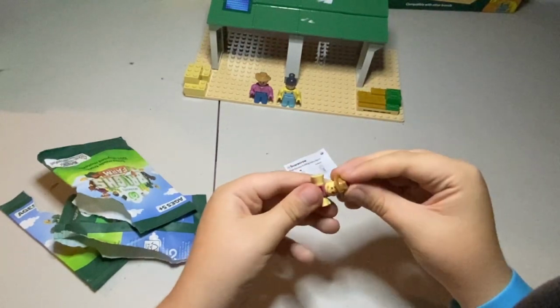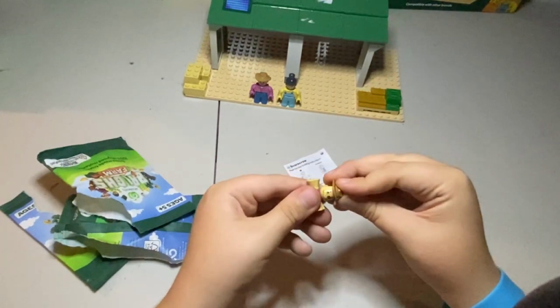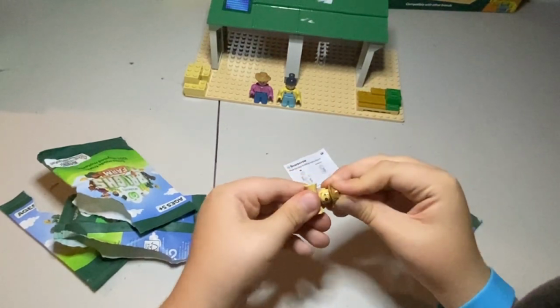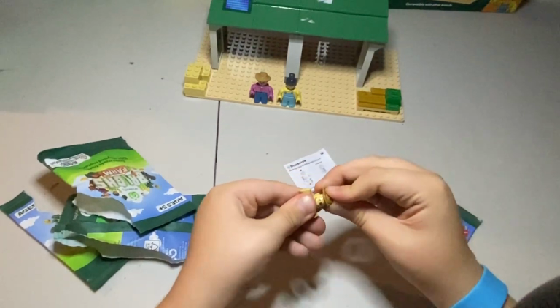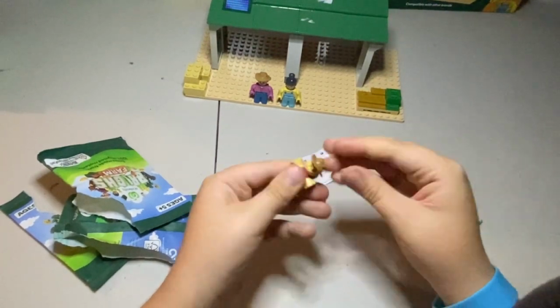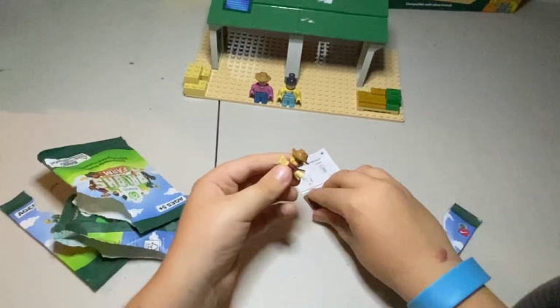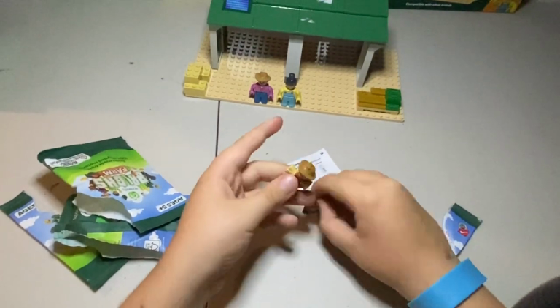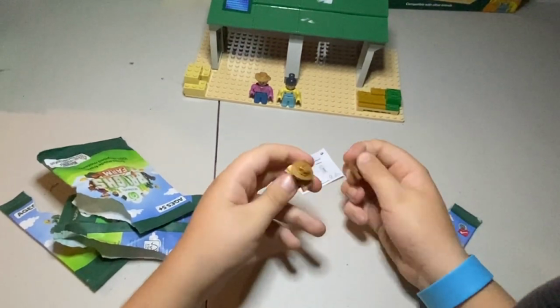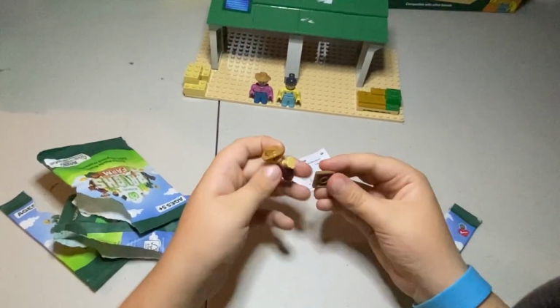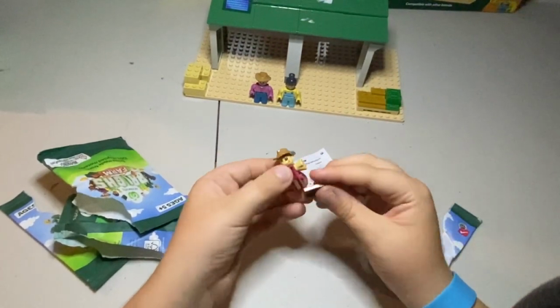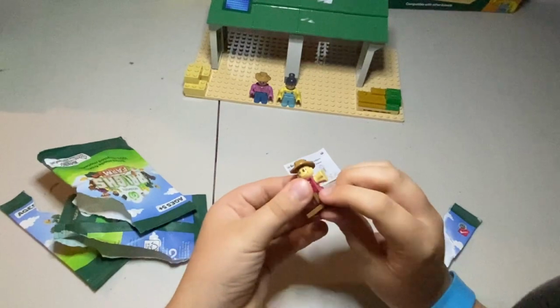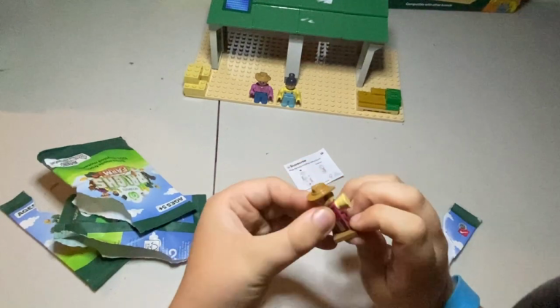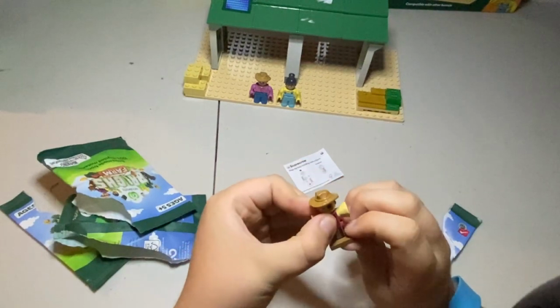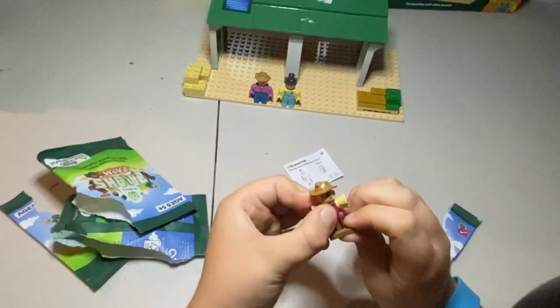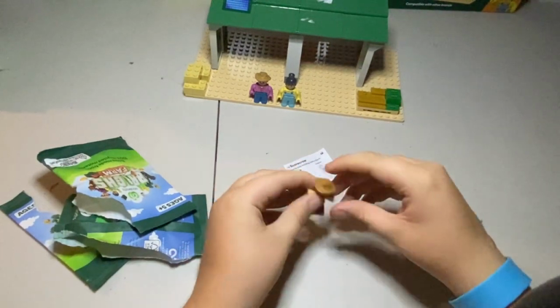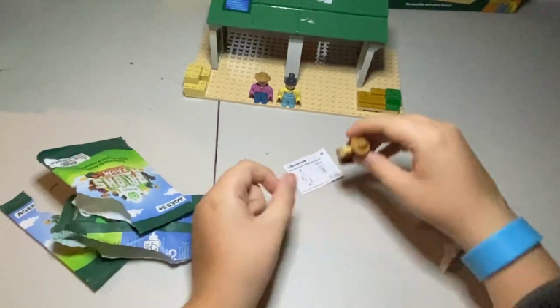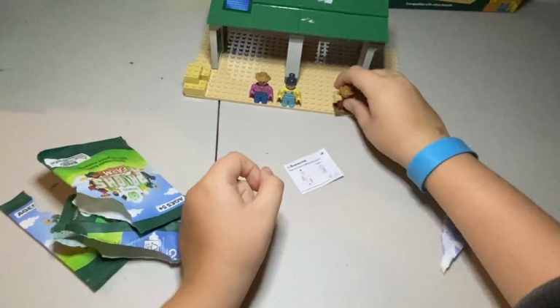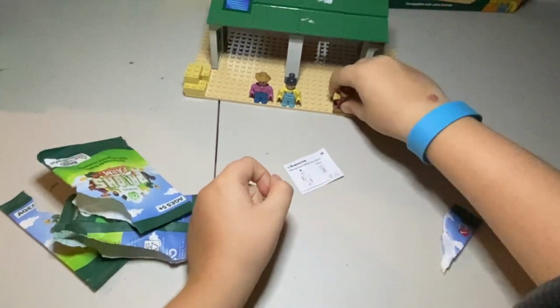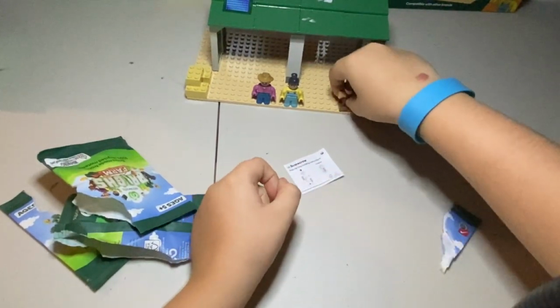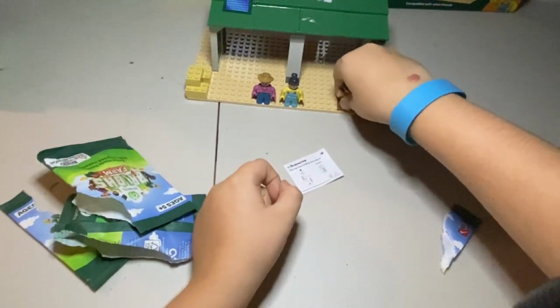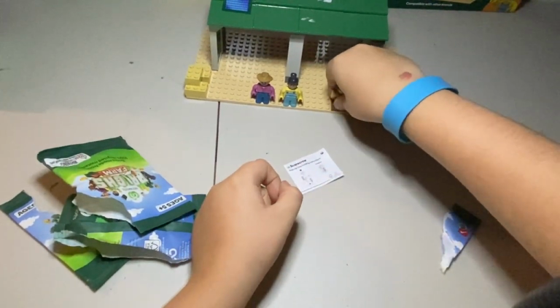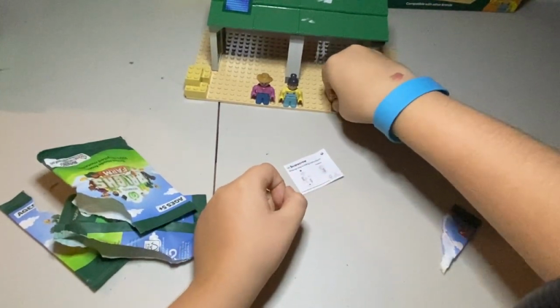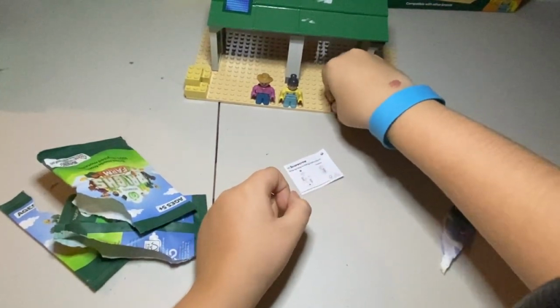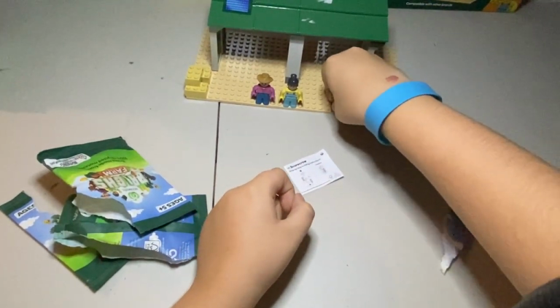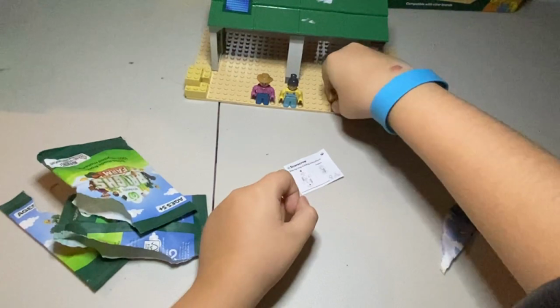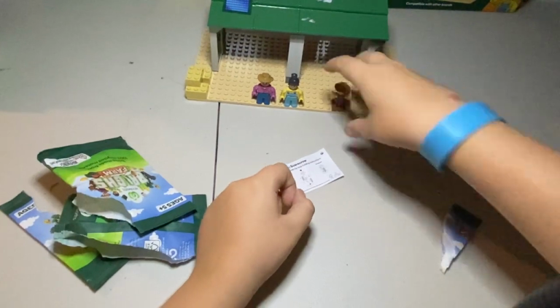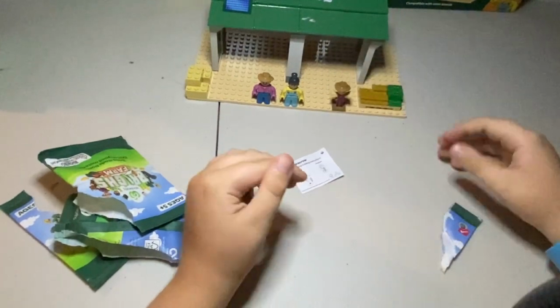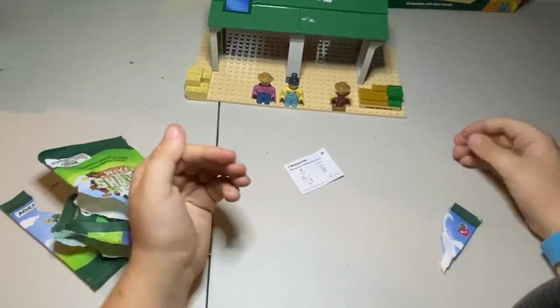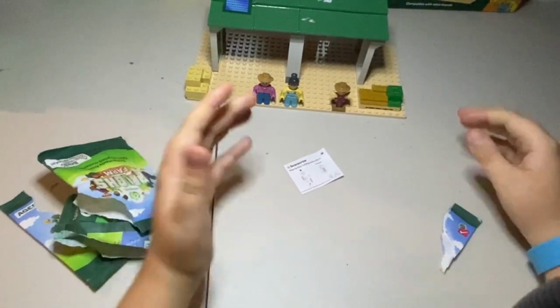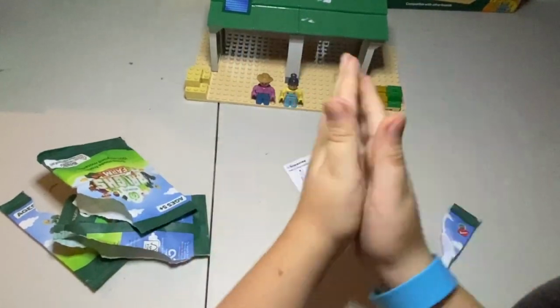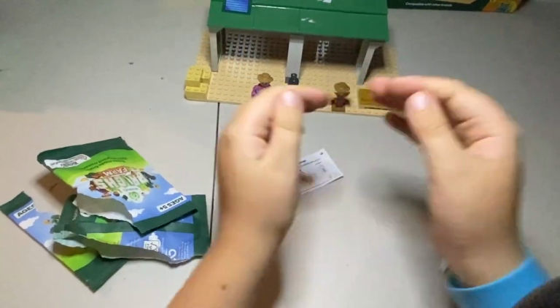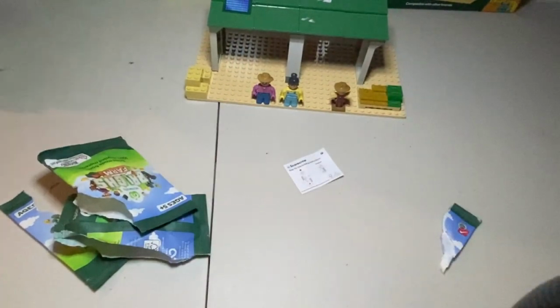Put the hat on and put the bottom on. Now we got a scarecrow for our farm! We got a nice one and I'm good.